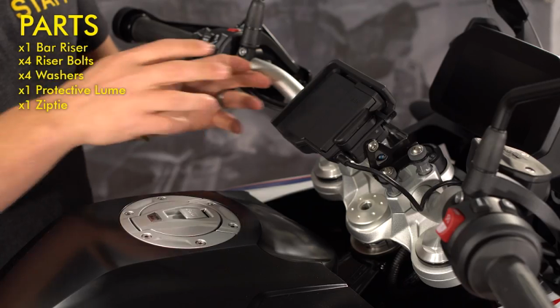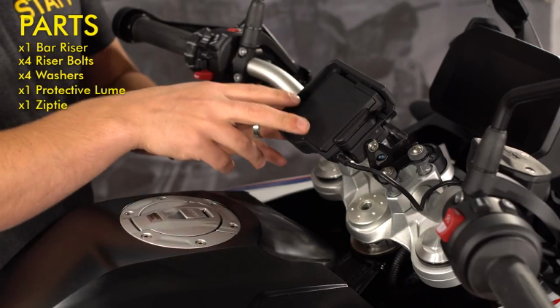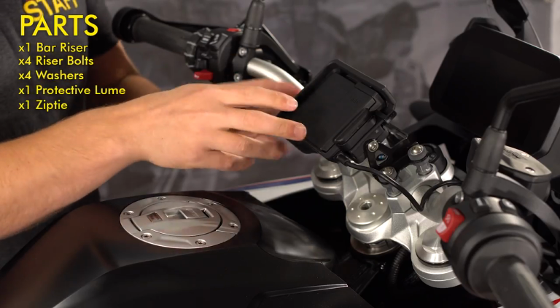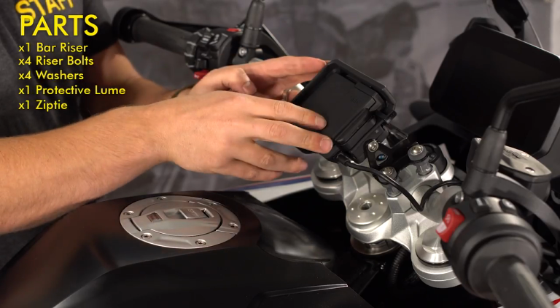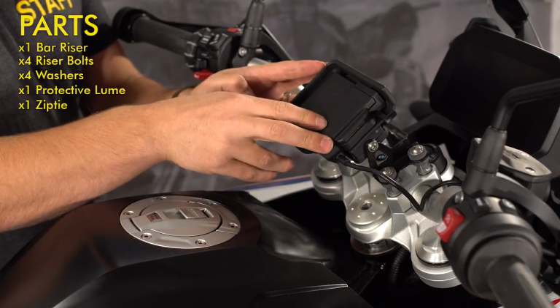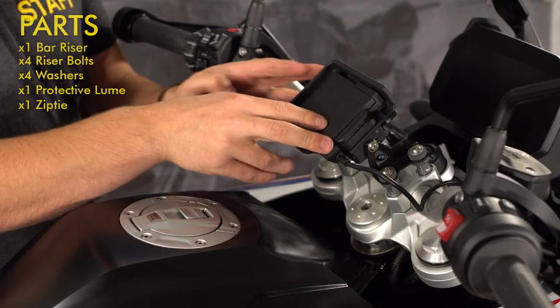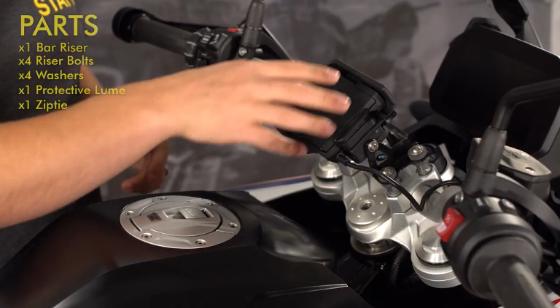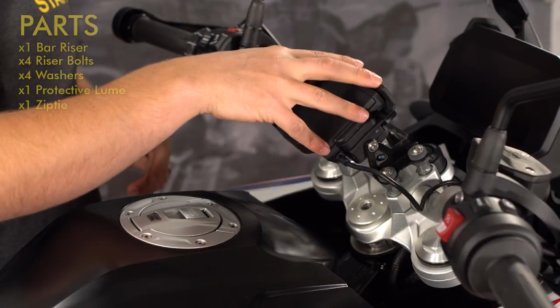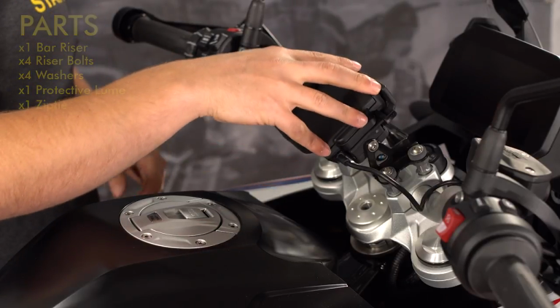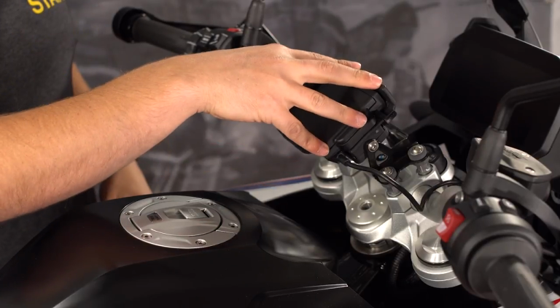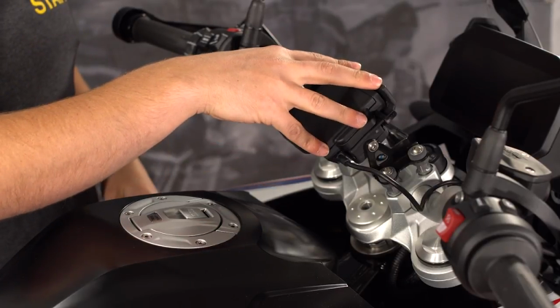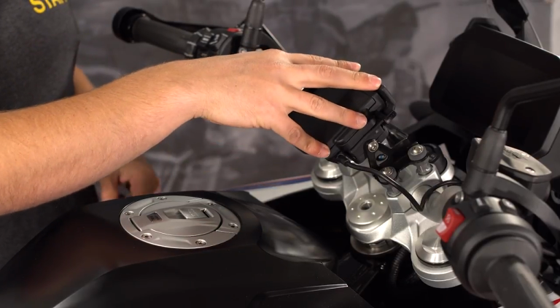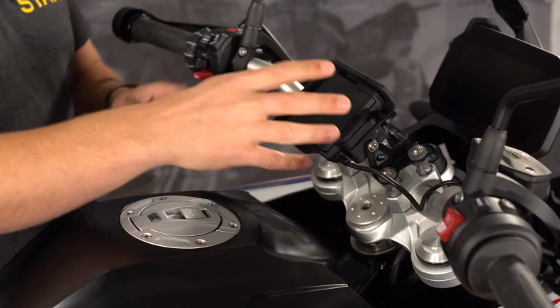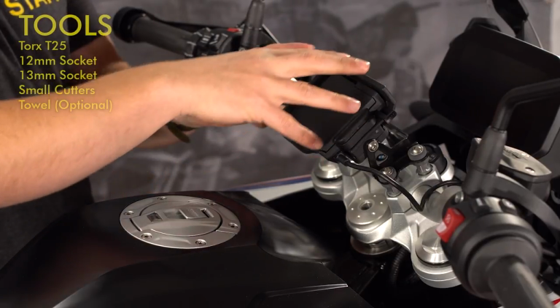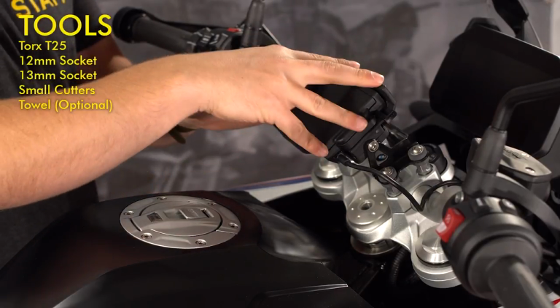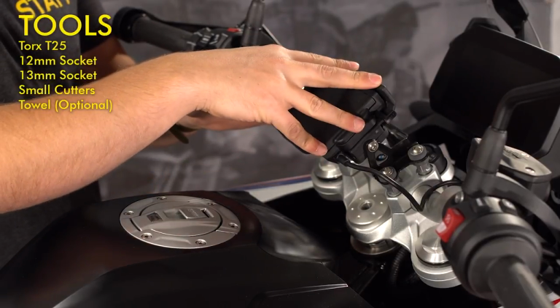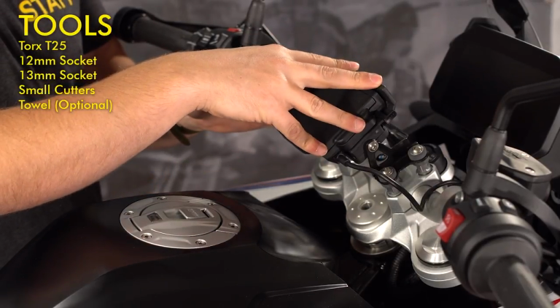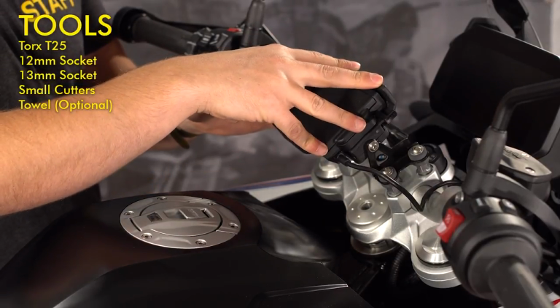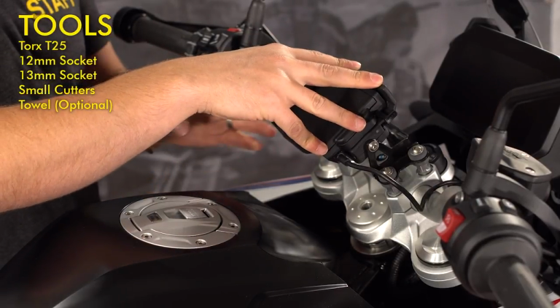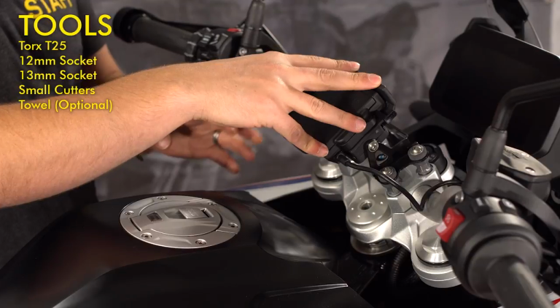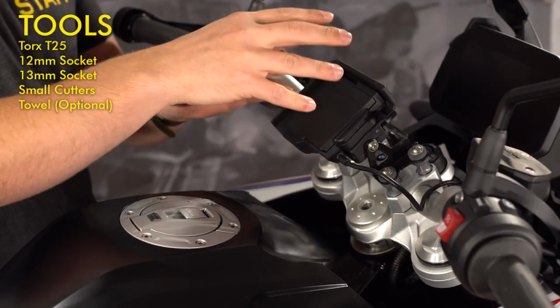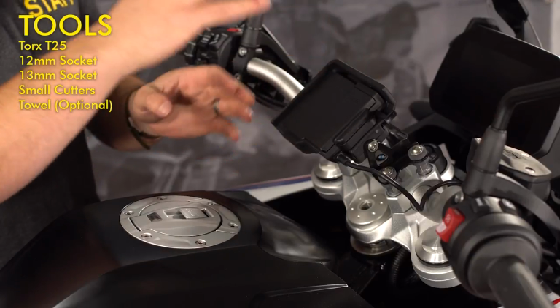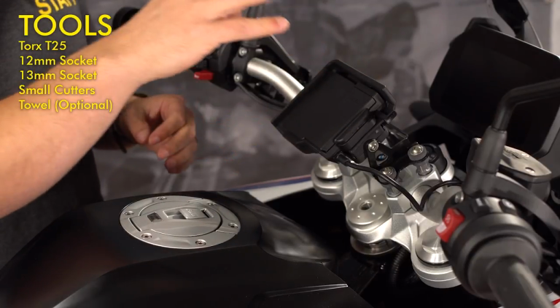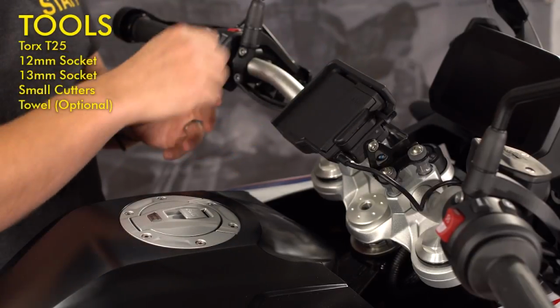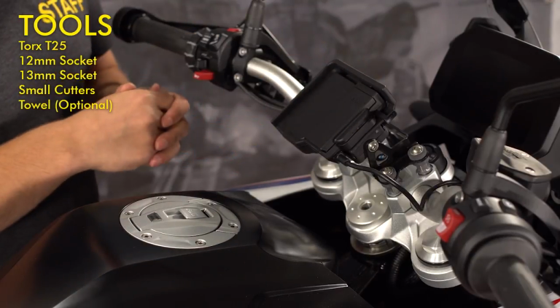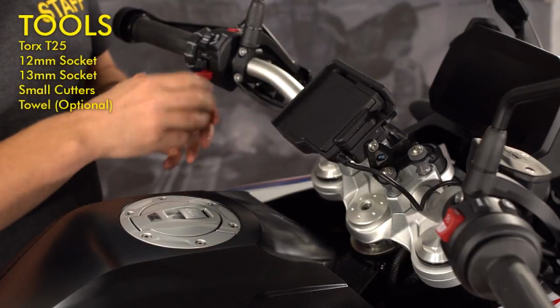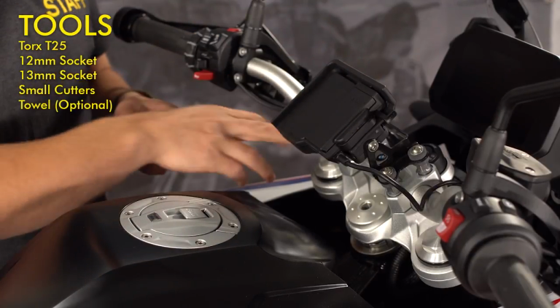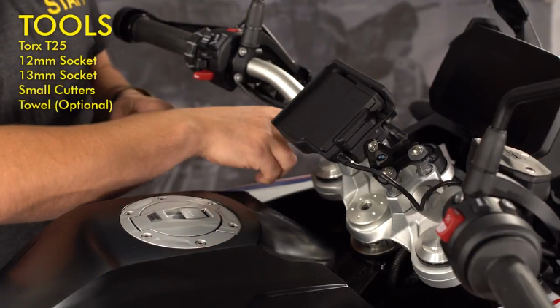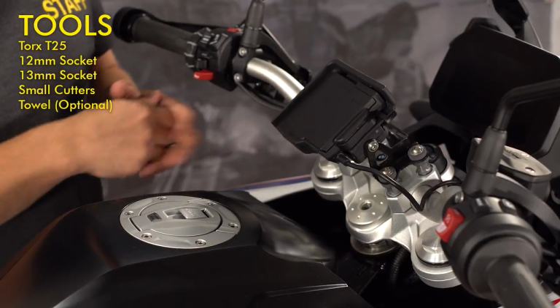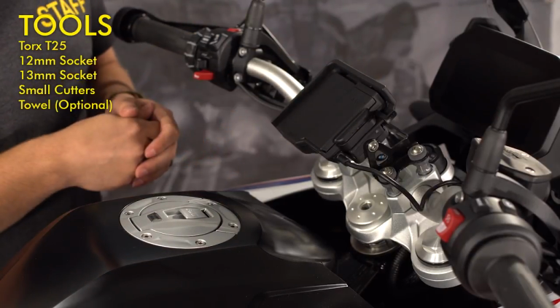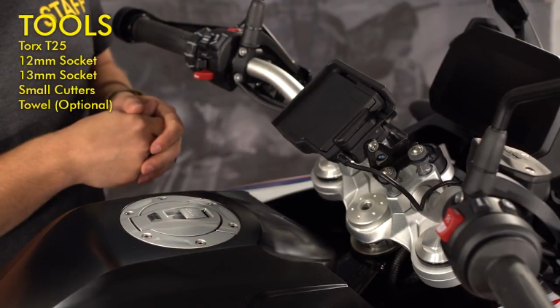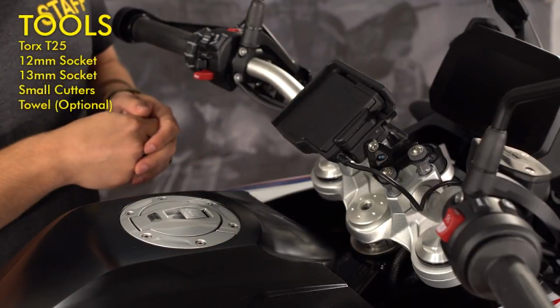This F850GS is equipped with the BMW GPS prep. If your bike doesn't have this GPS bracket, you can skip forward in the video to the steps where we're actually removing the handlebar clamps.